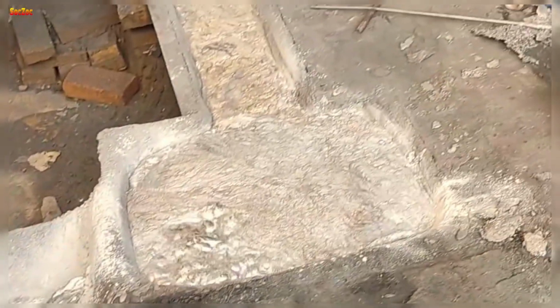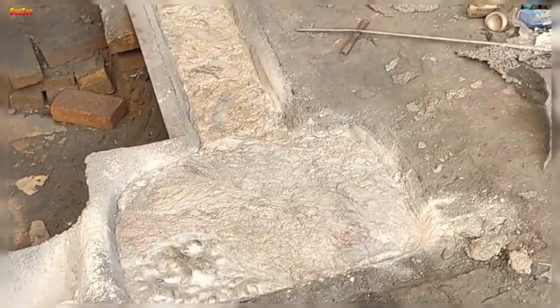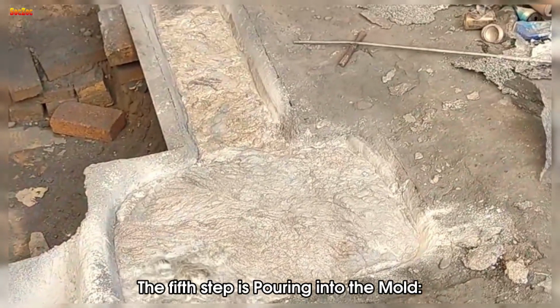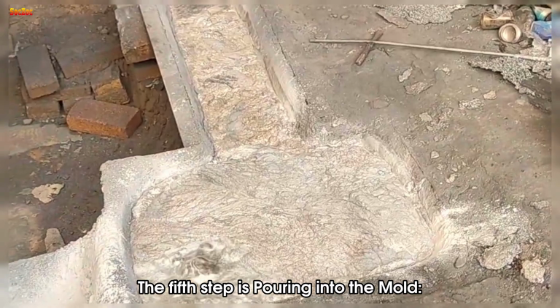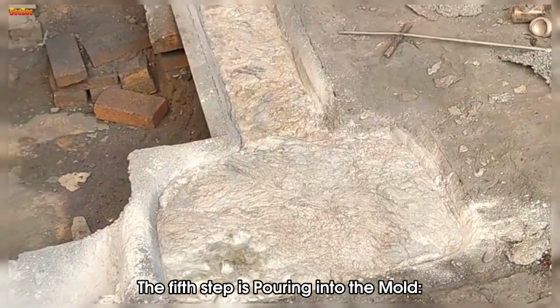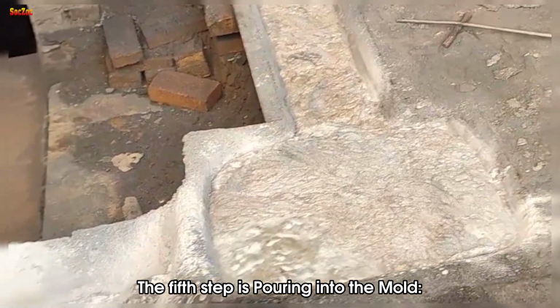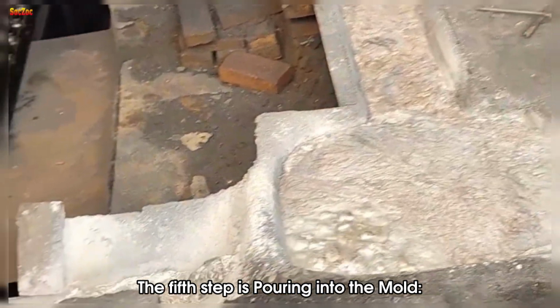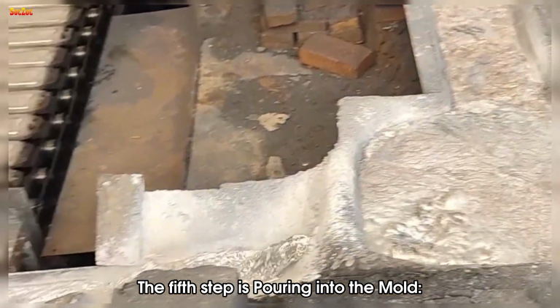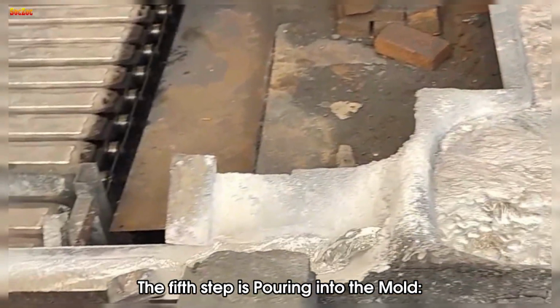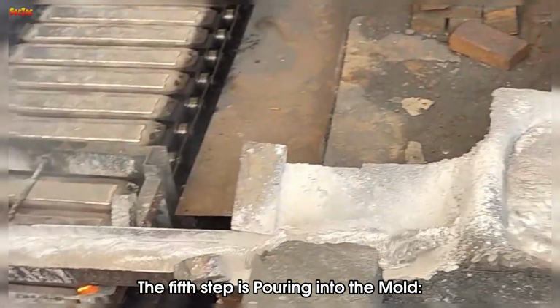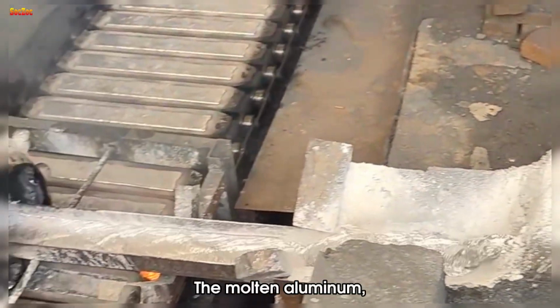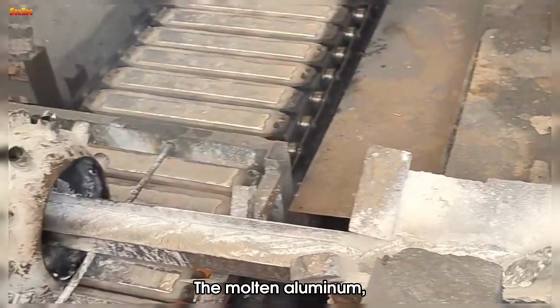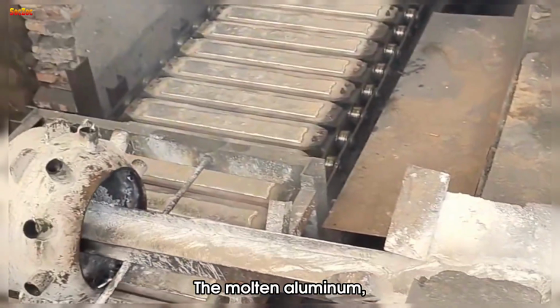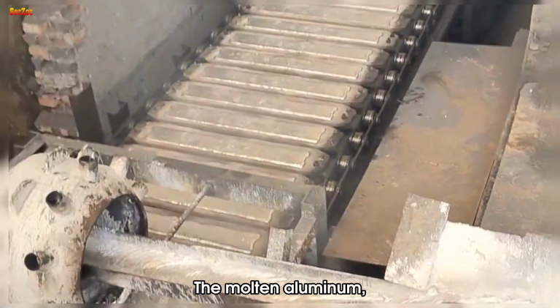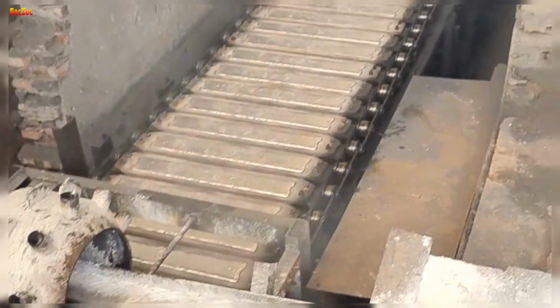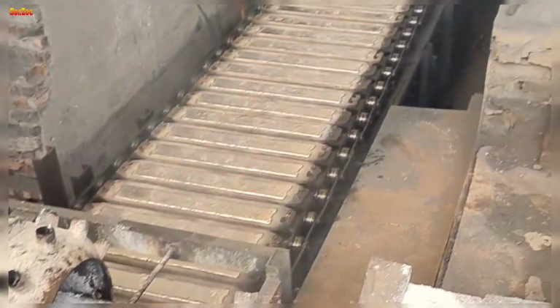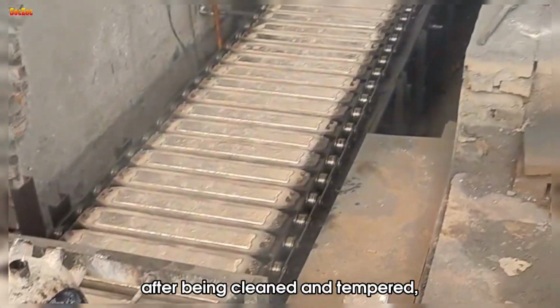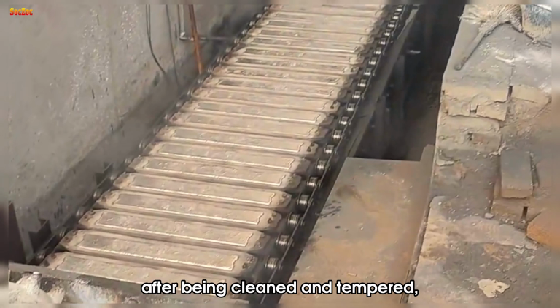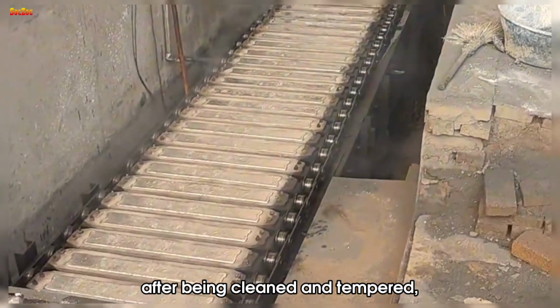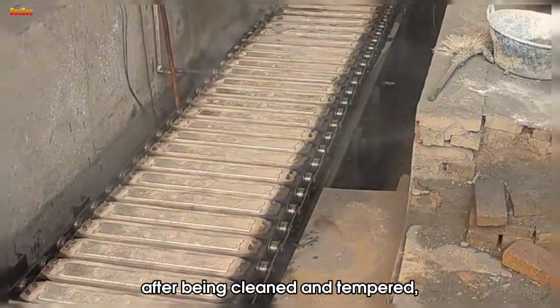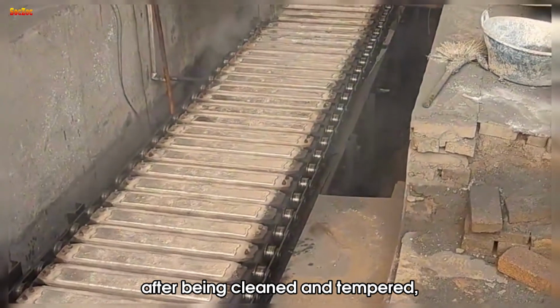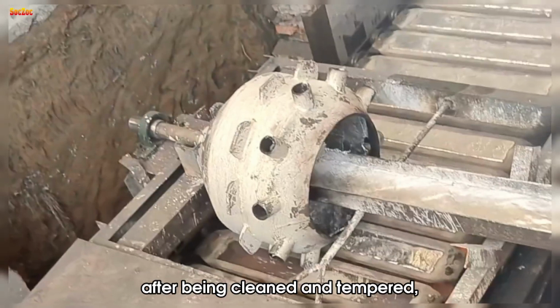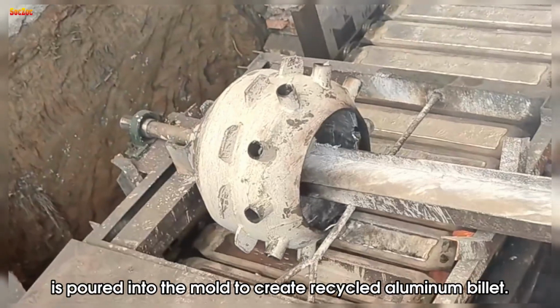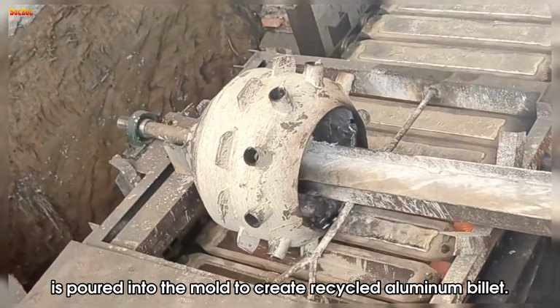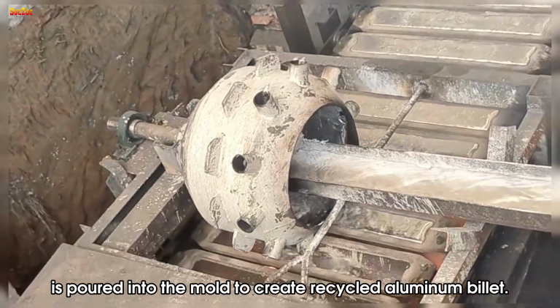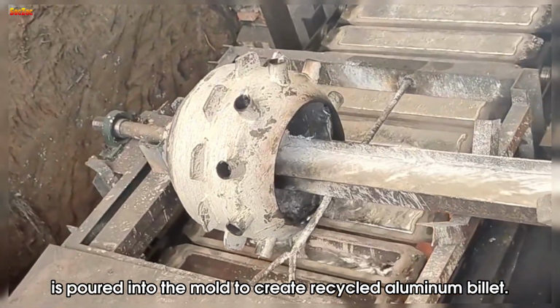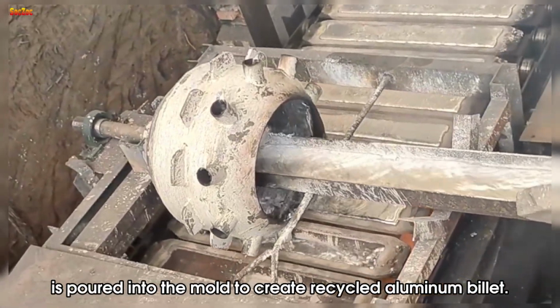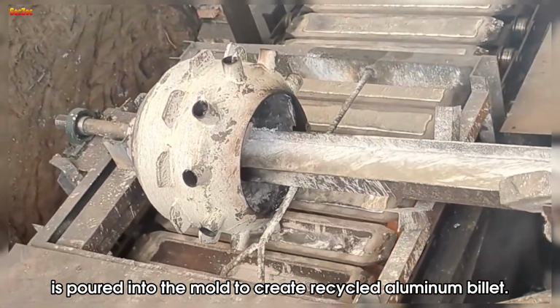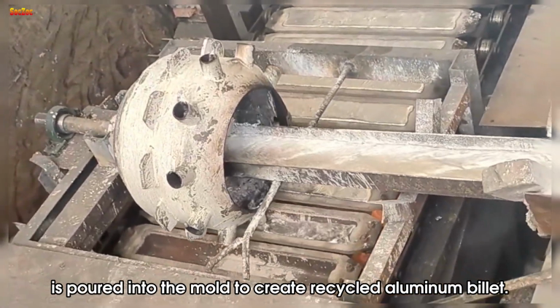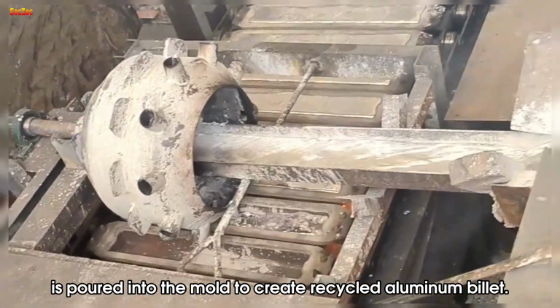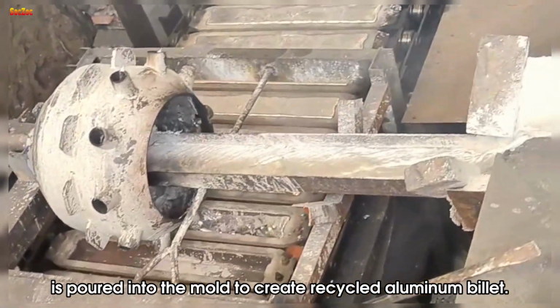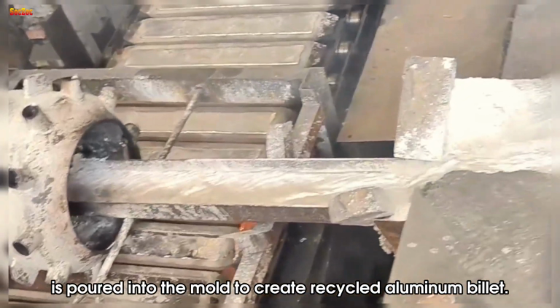The fifth step is pouring into the mold. The molten aluminum, after being cleaned and tempered, is poured into the mold to create recycled aluminum billet.